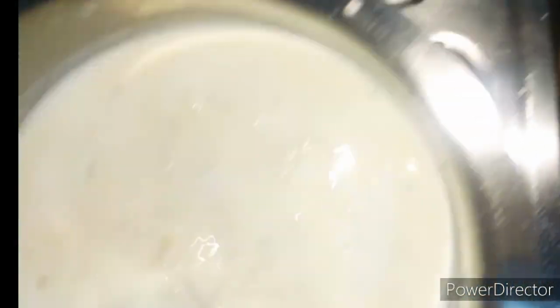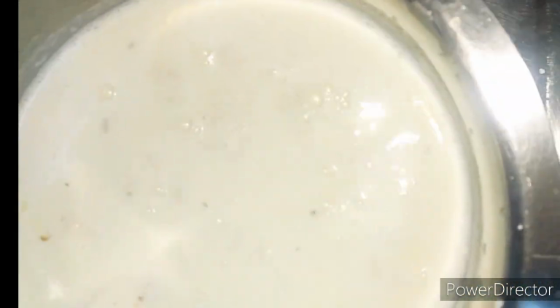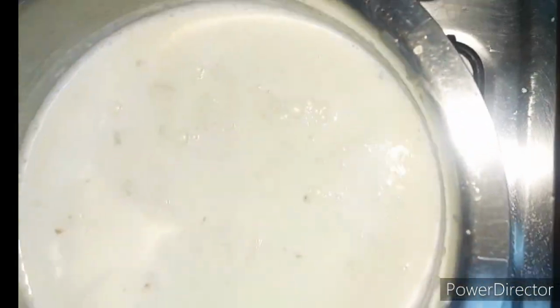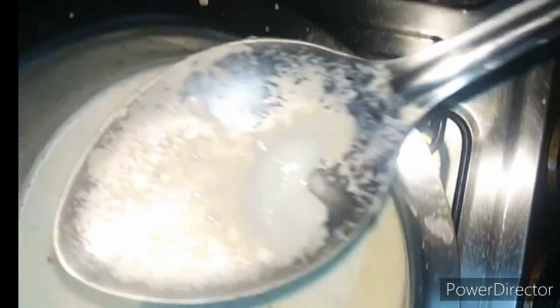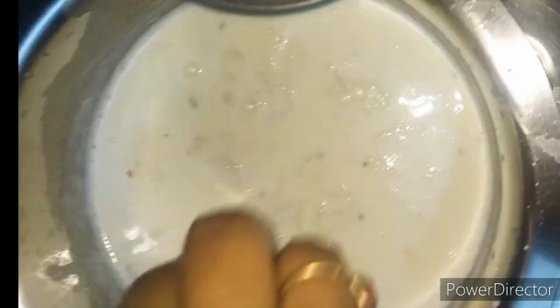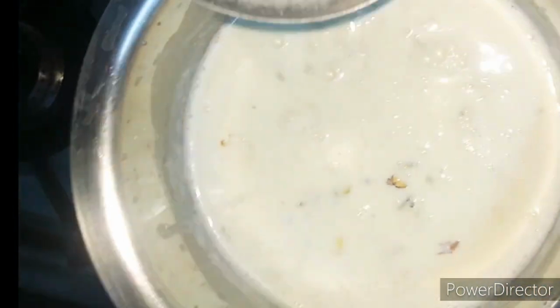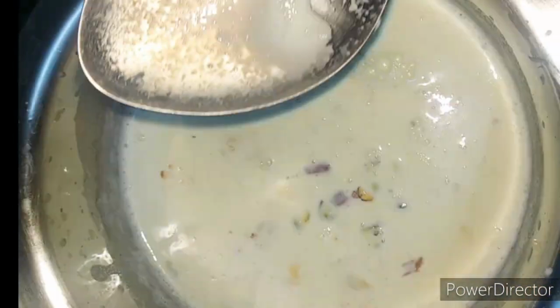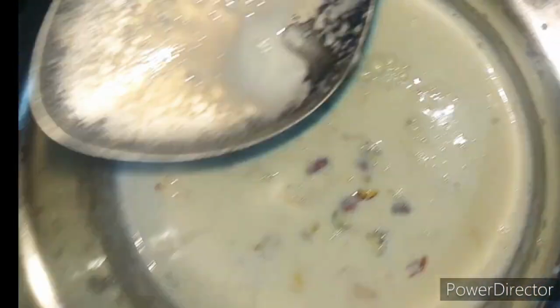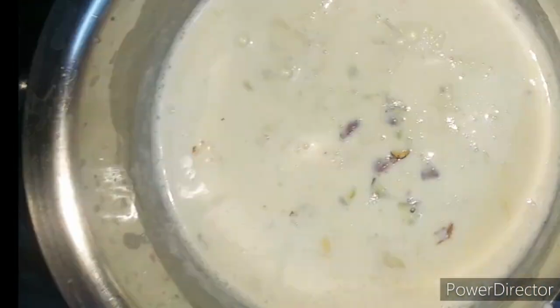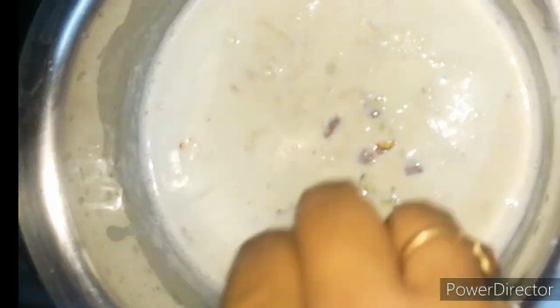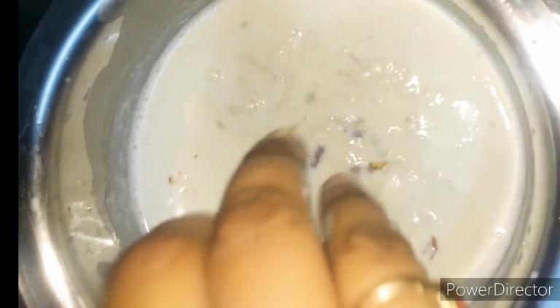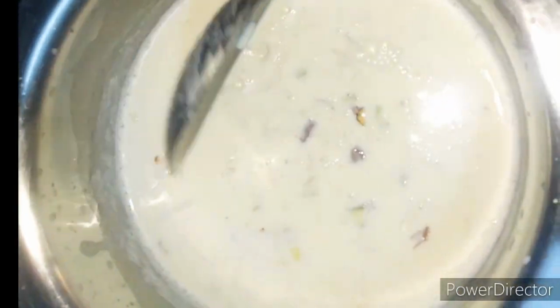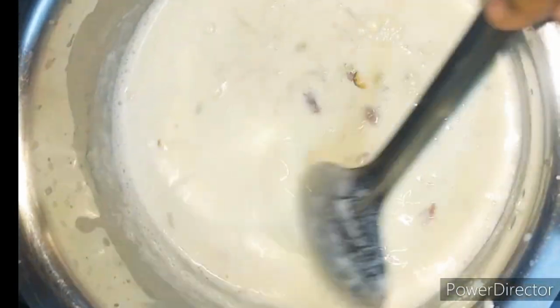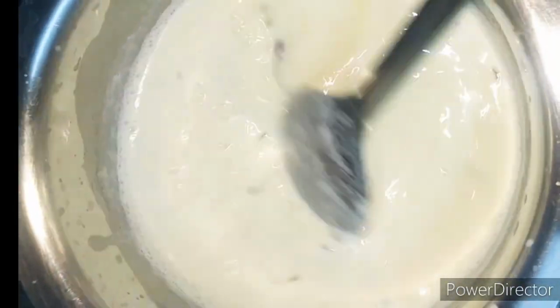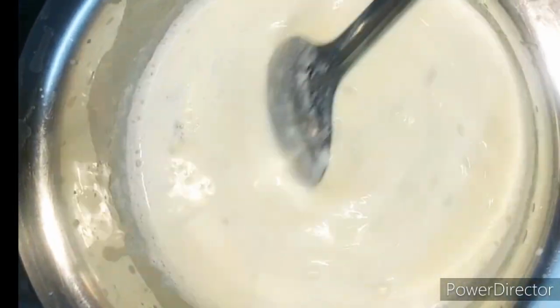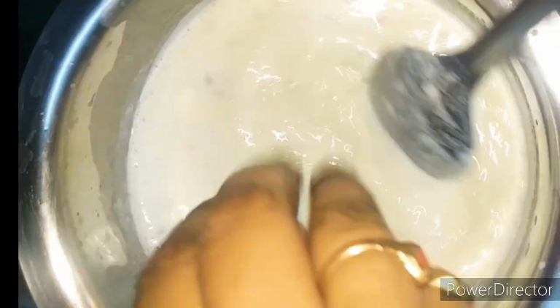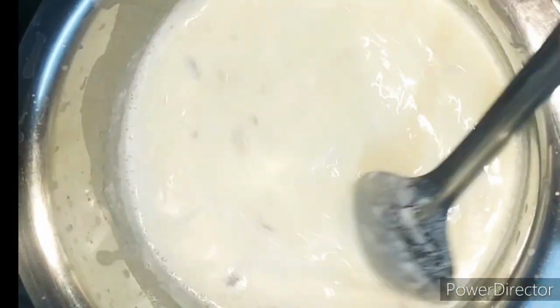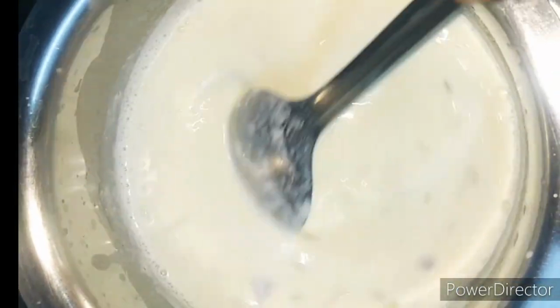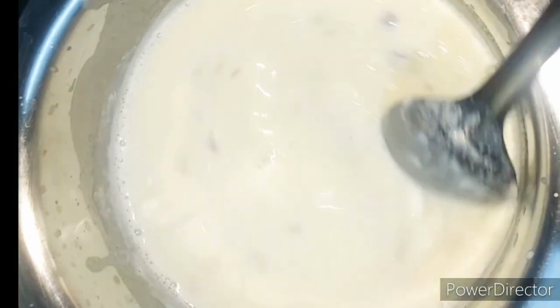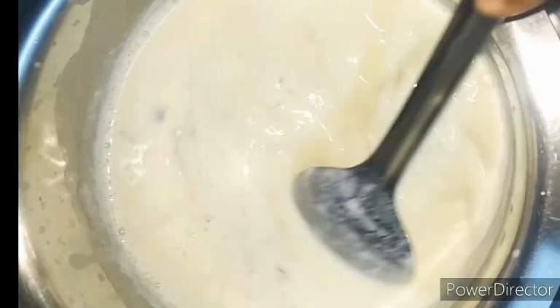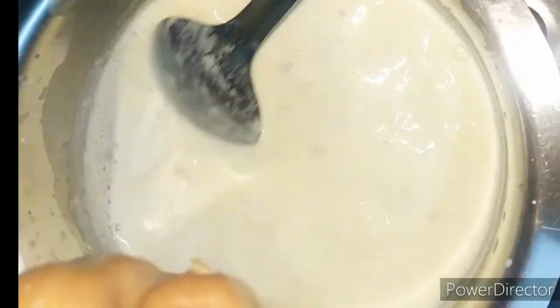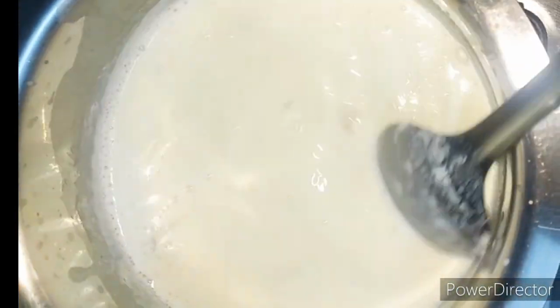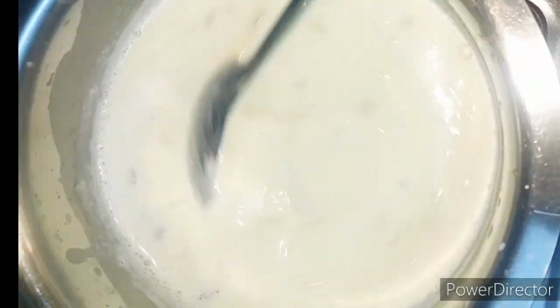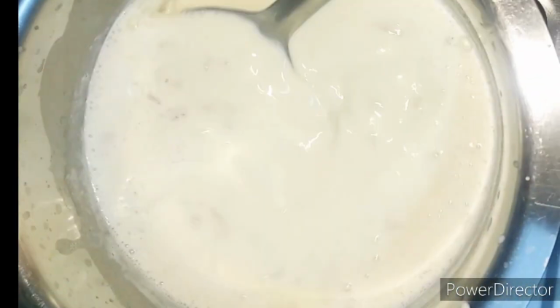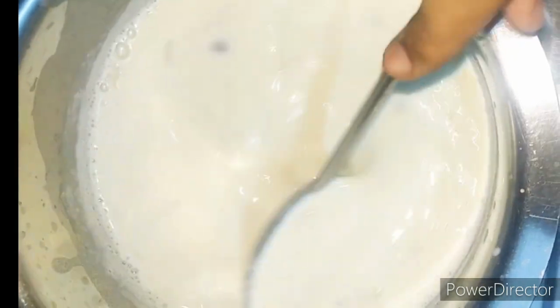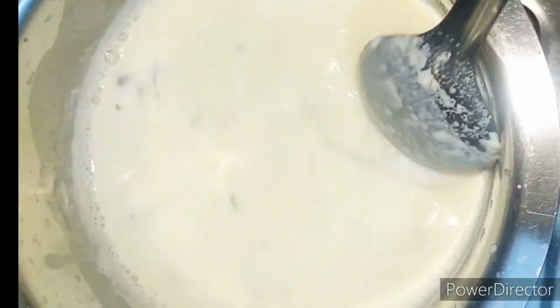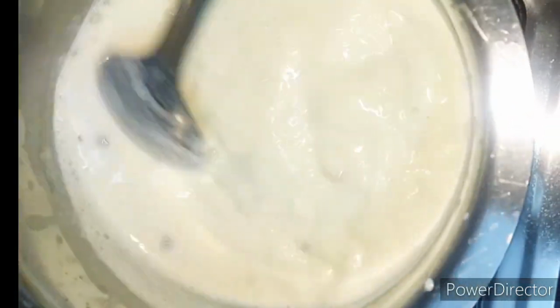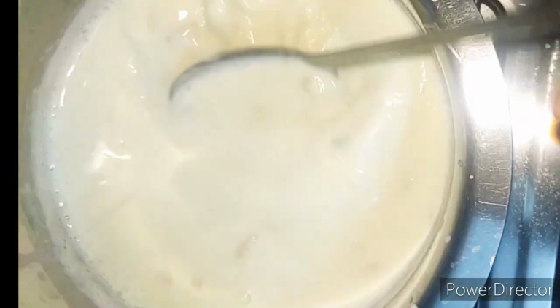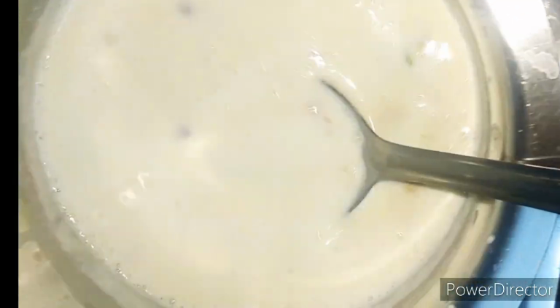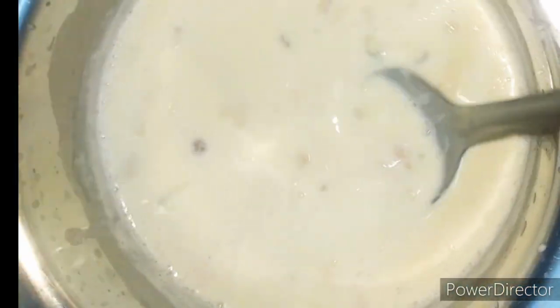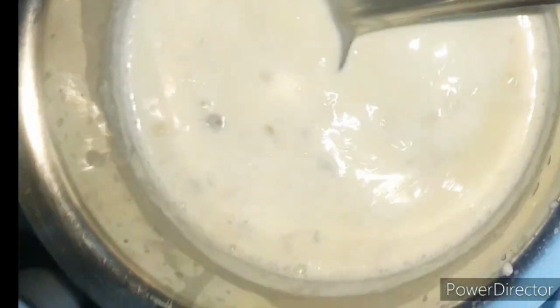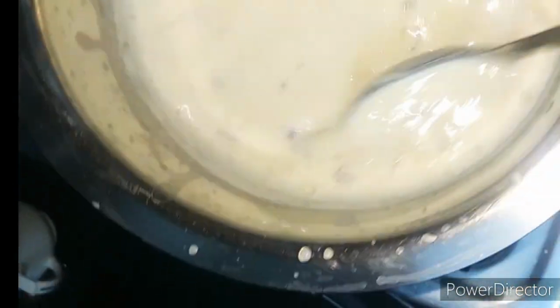Serve it cold. If you prefer hot, you can have it as hot badam milk as well. You can also top it up with your favorite flavored ice cream to make it even more delicious.